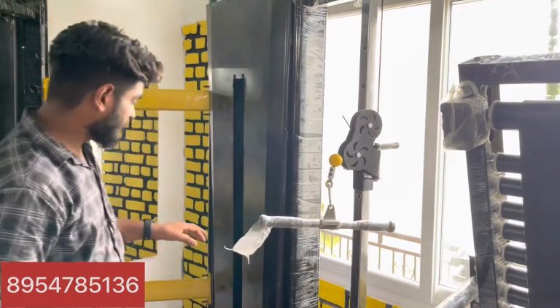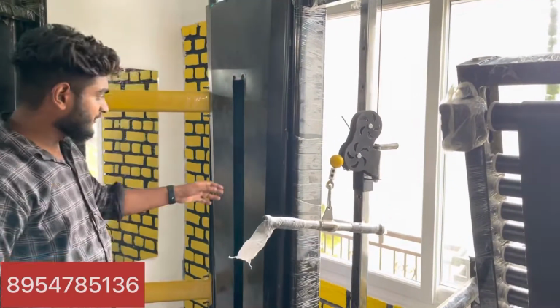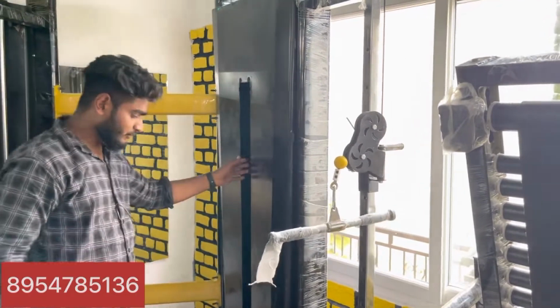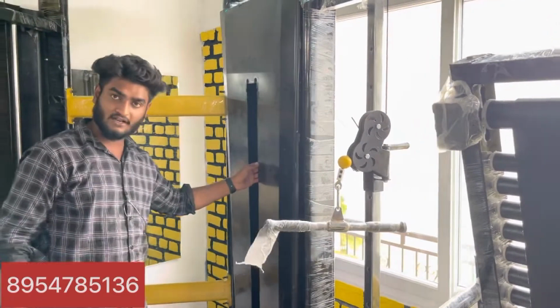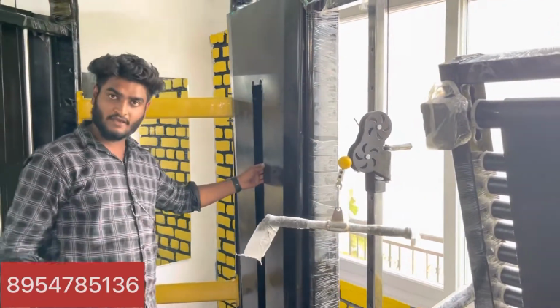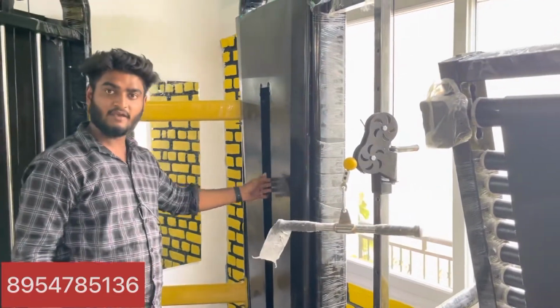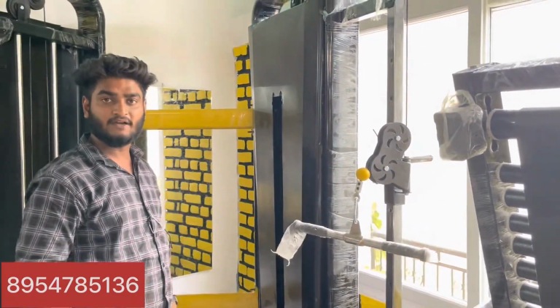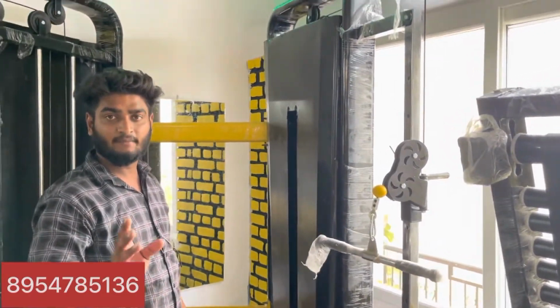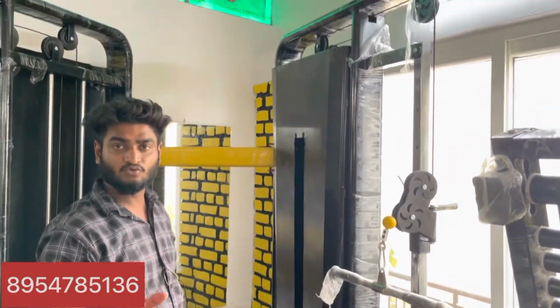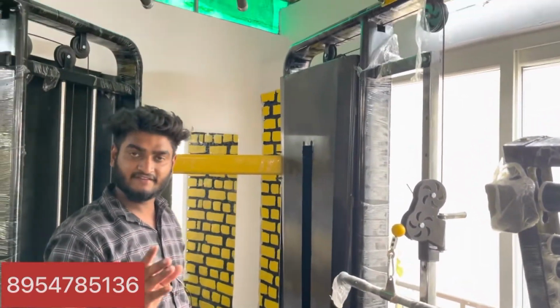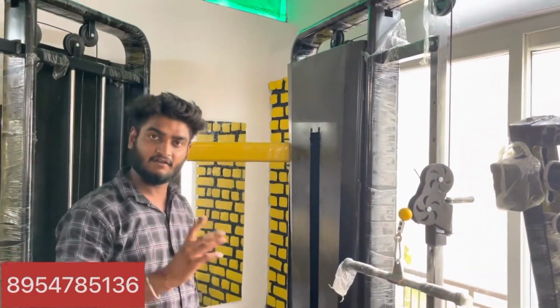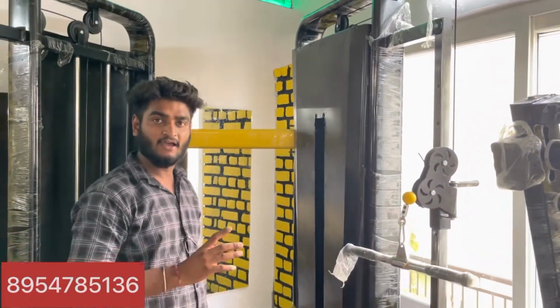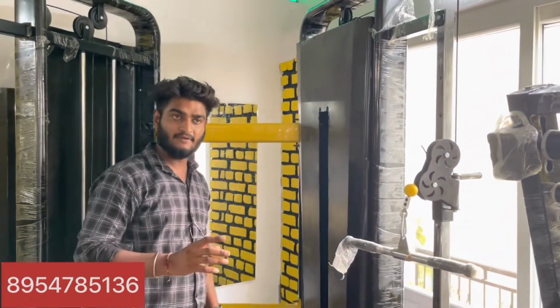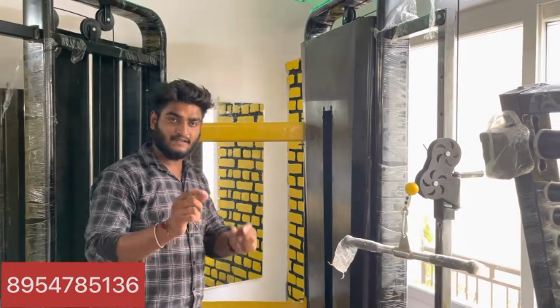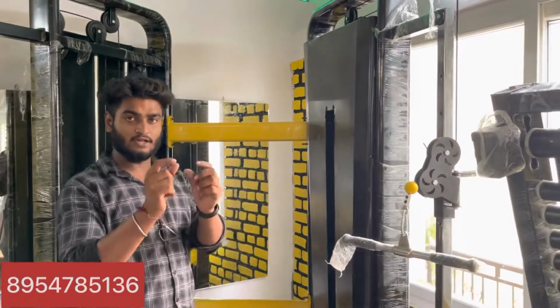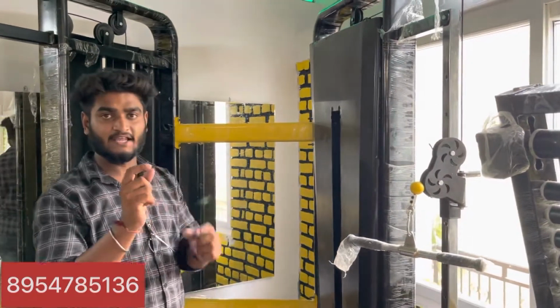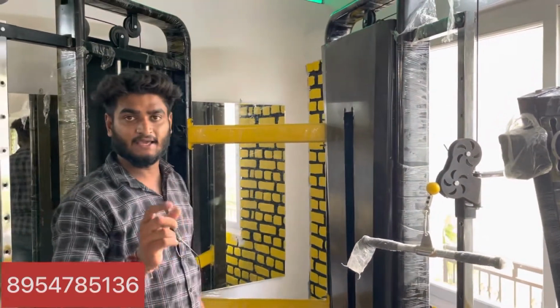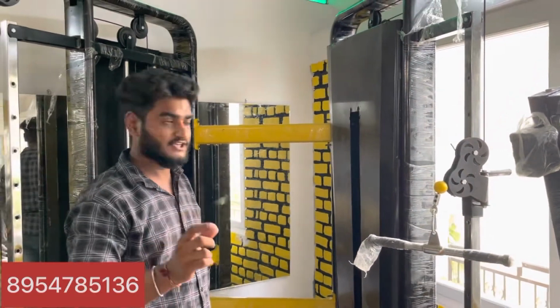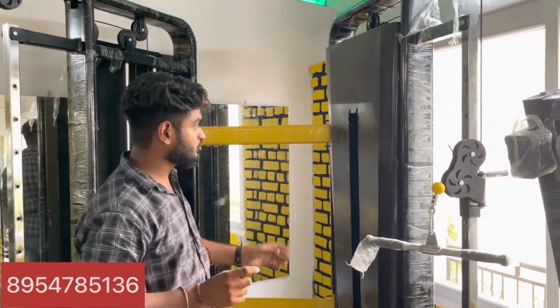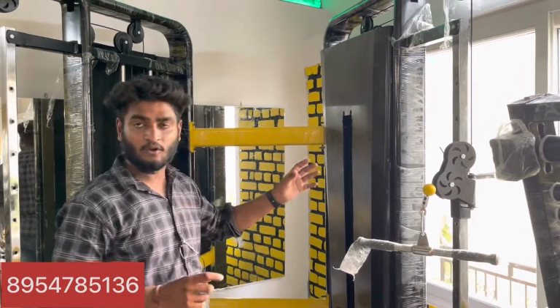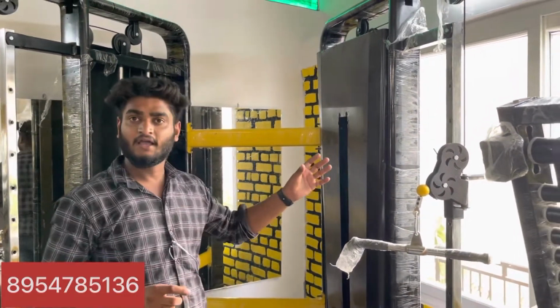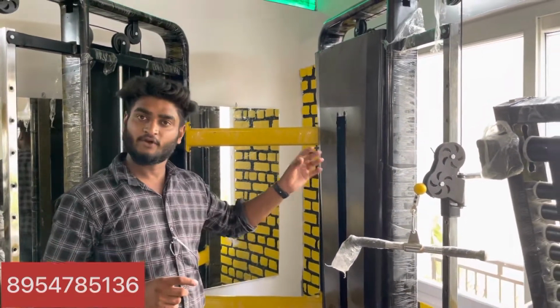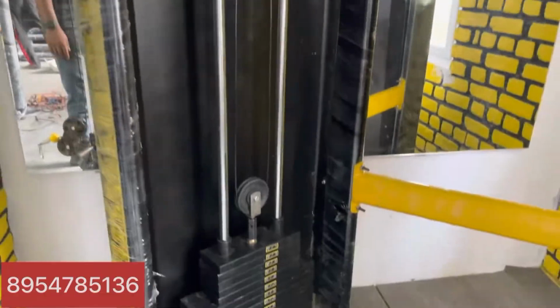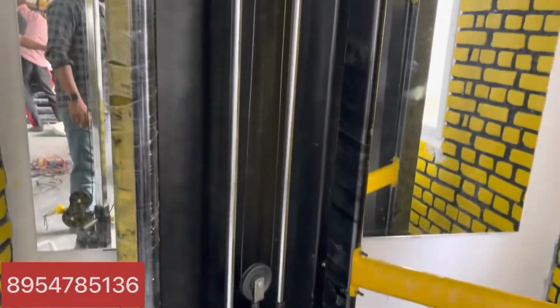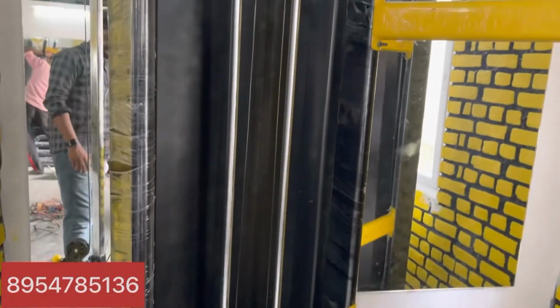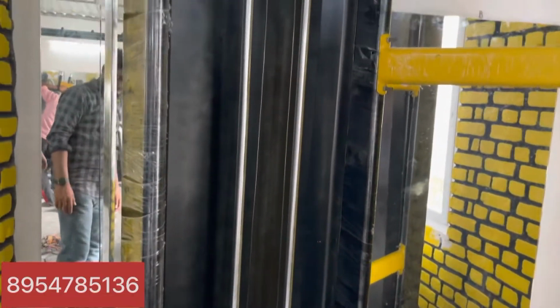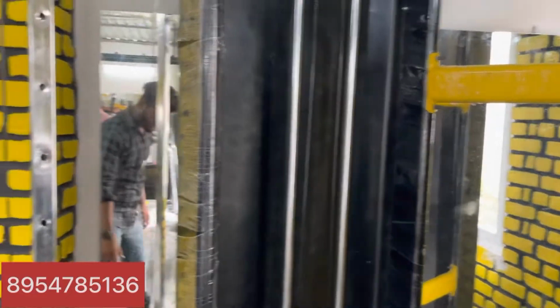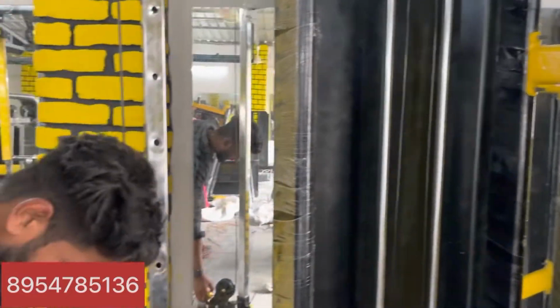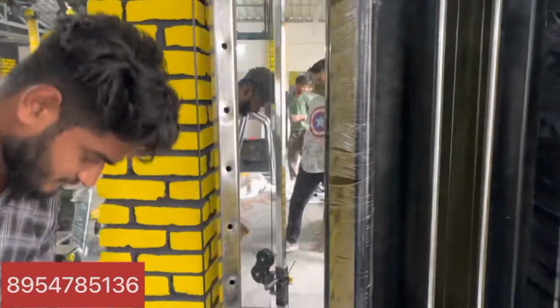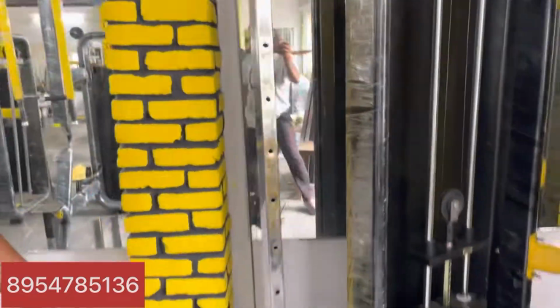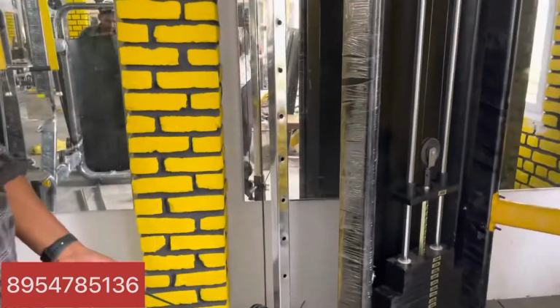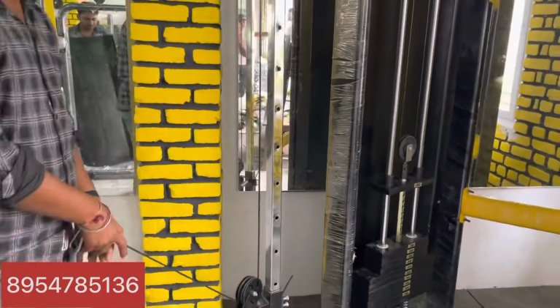Now I will show you a full cover. This is an imported BMW series cover. Now I will show you a yellow grip of plastic. It will be completely imported.